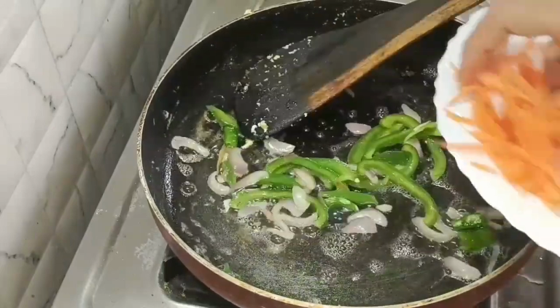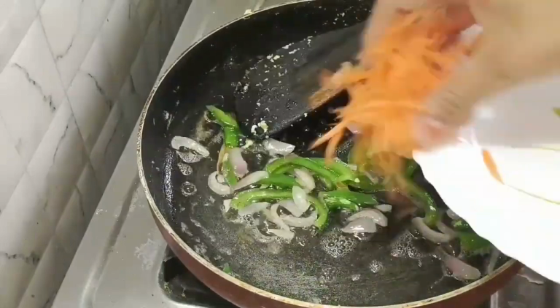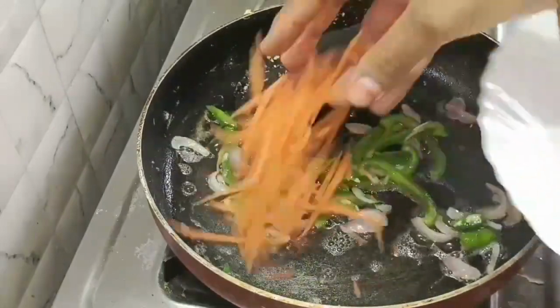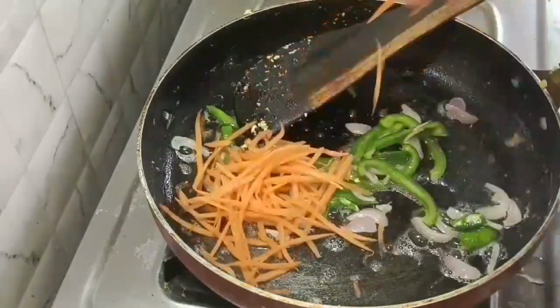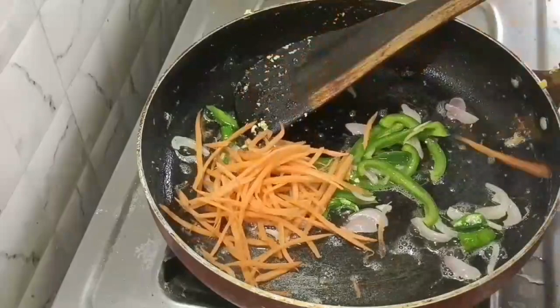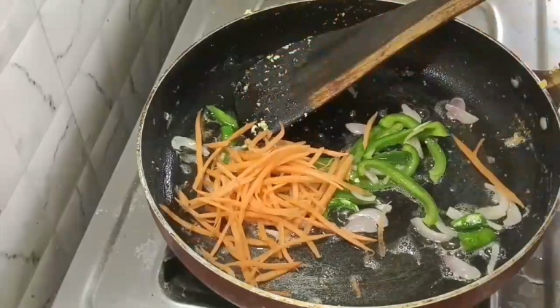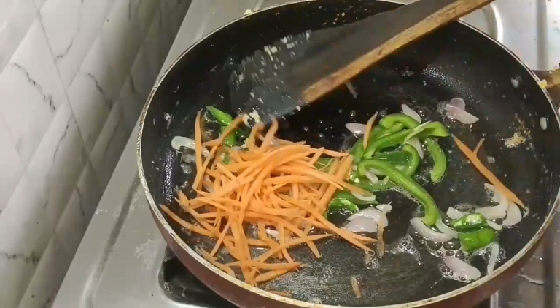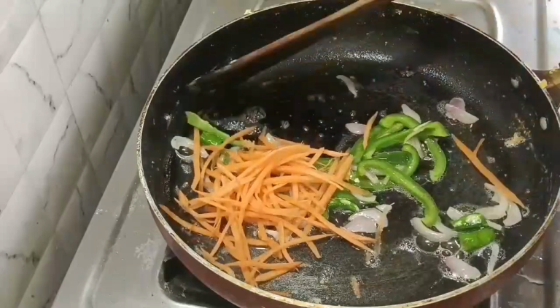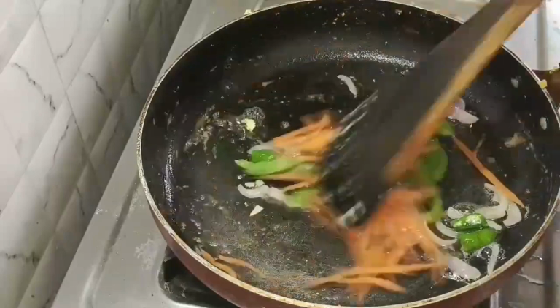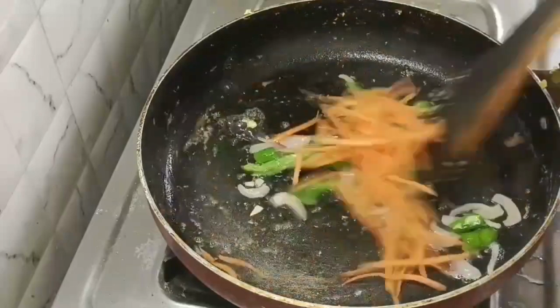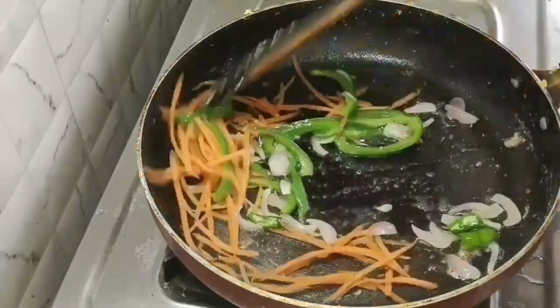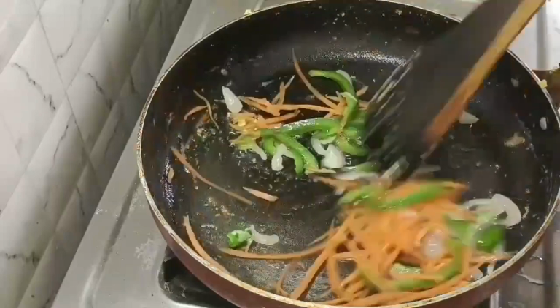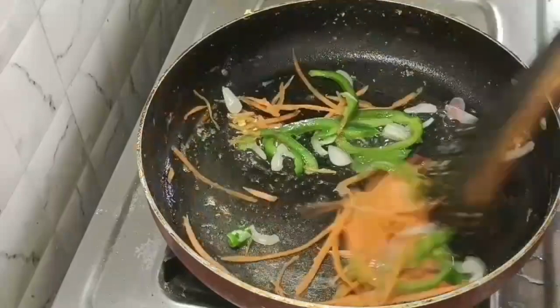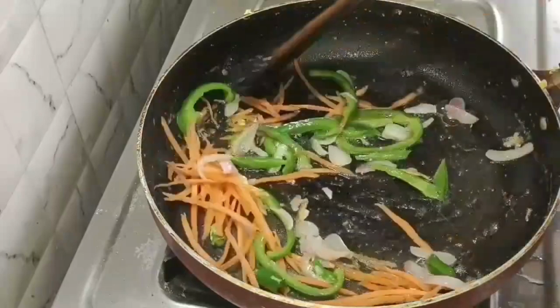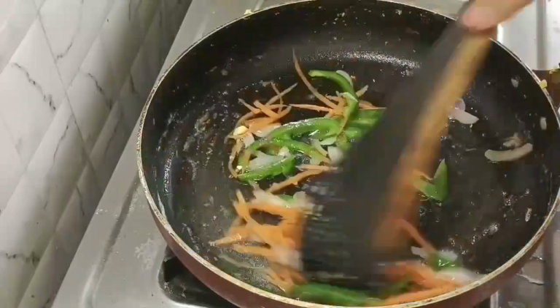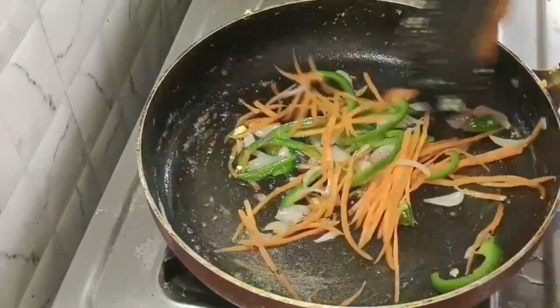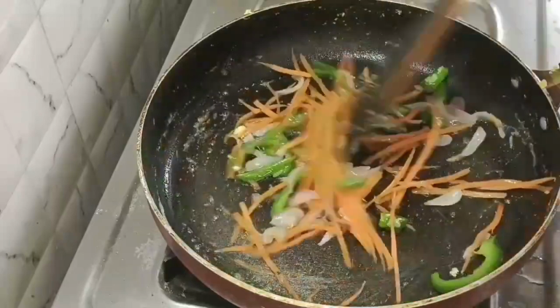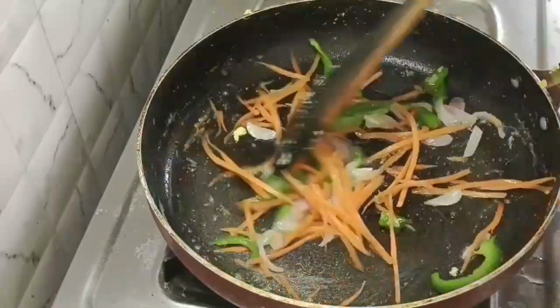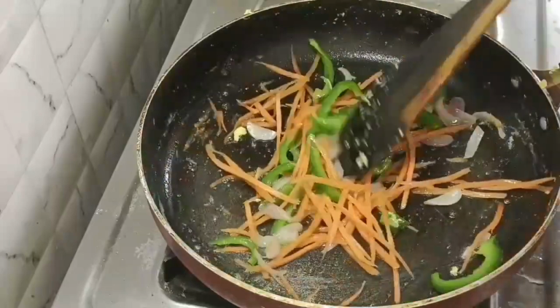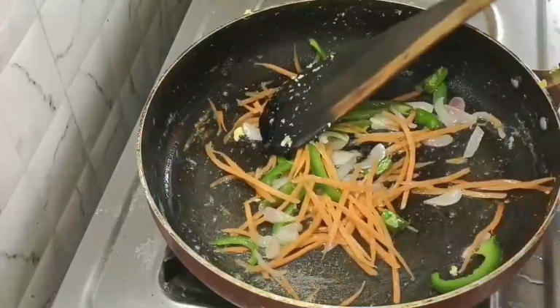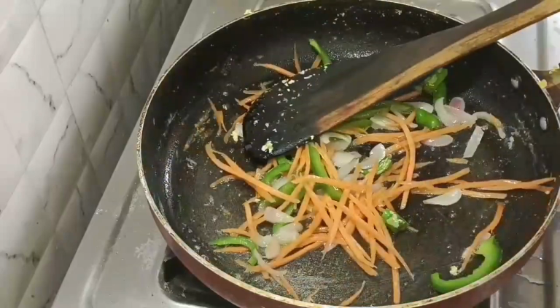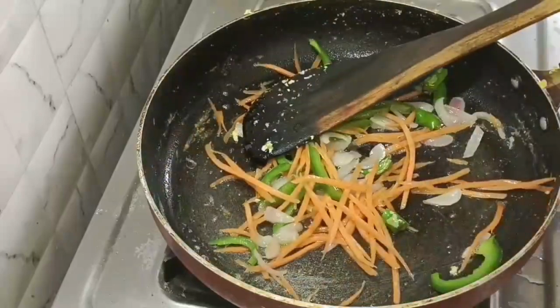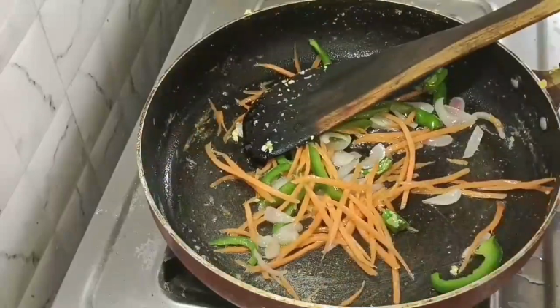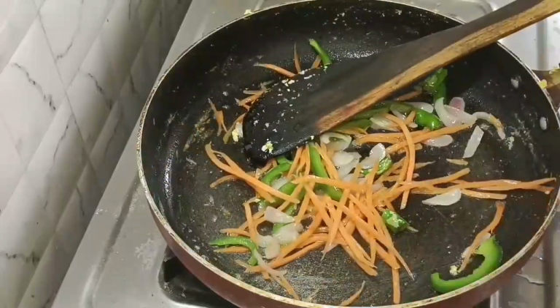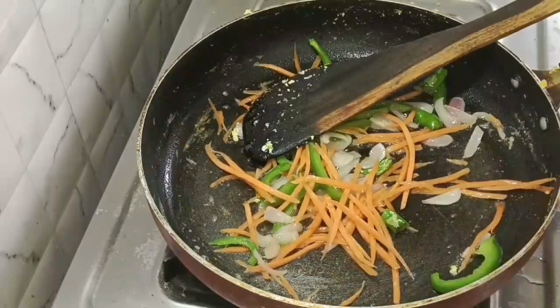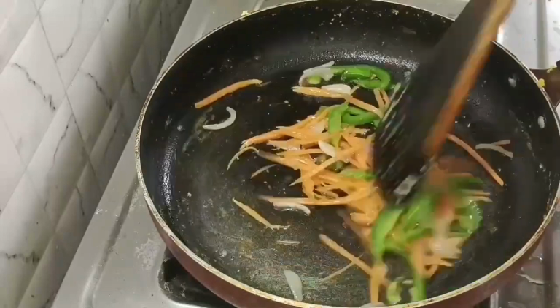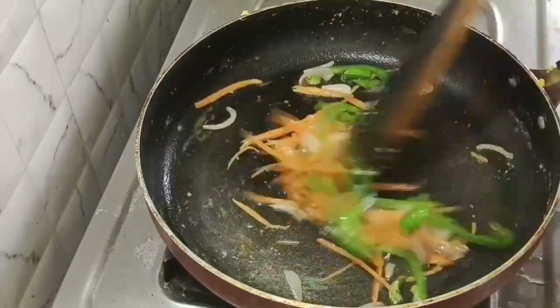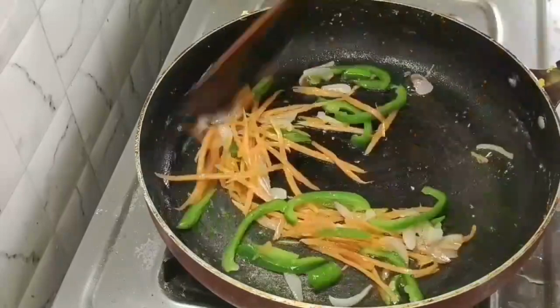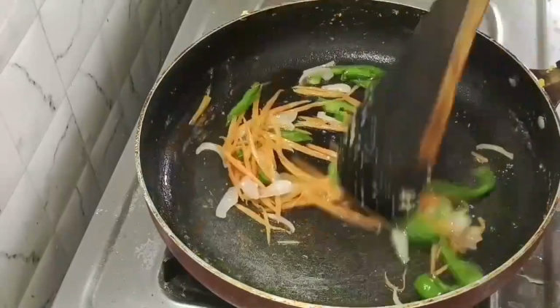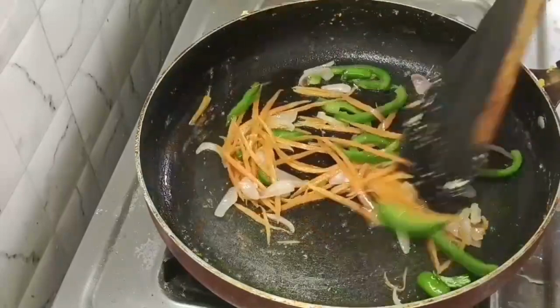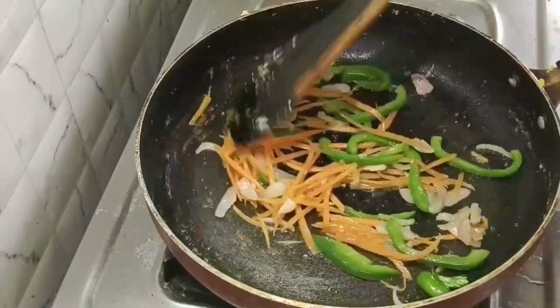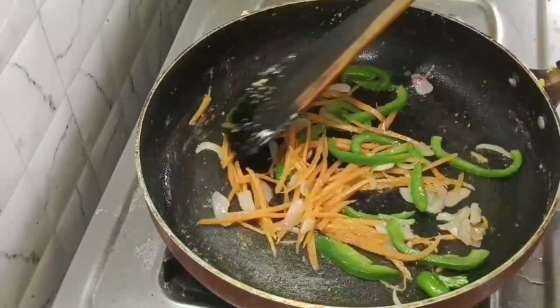Add the carrots. Add the vegetables of your choice and stir-fry on light heat until they have a crunch.